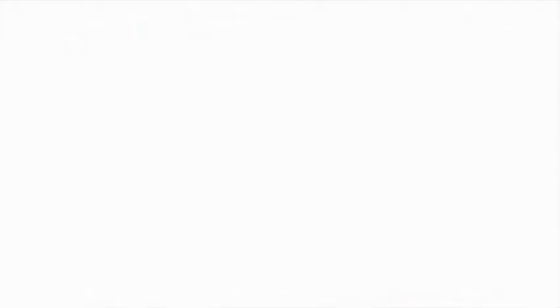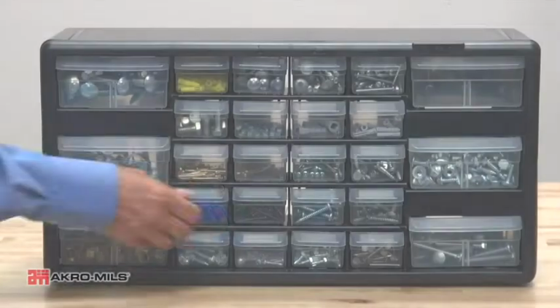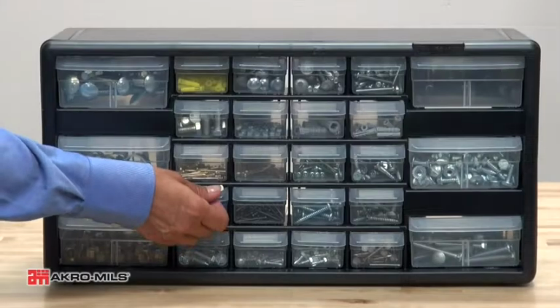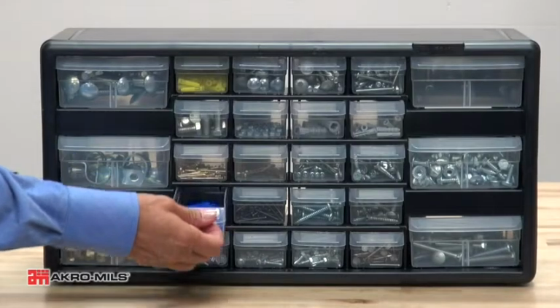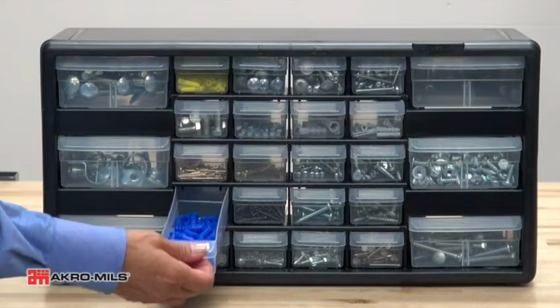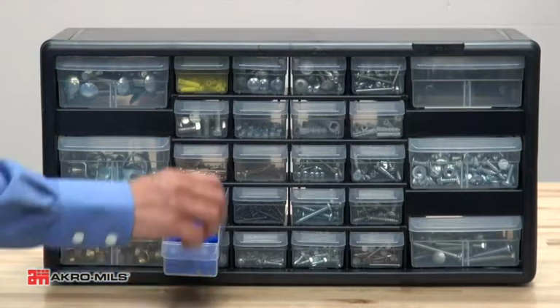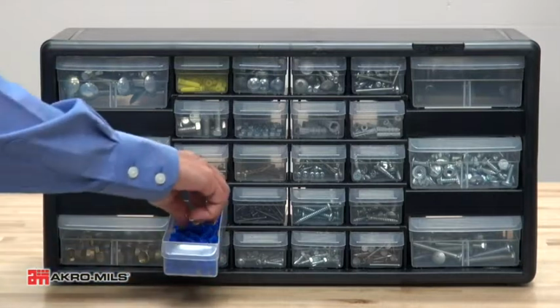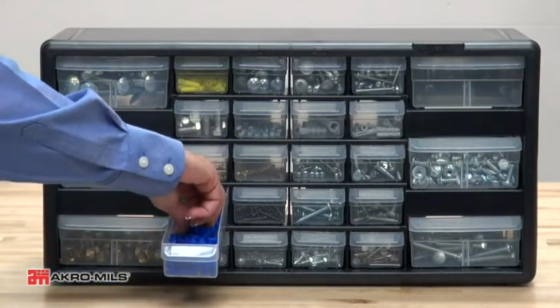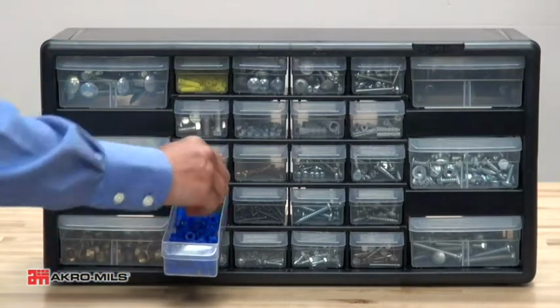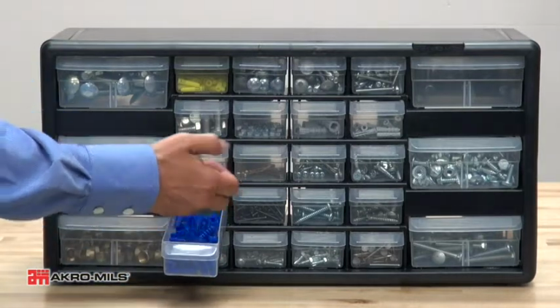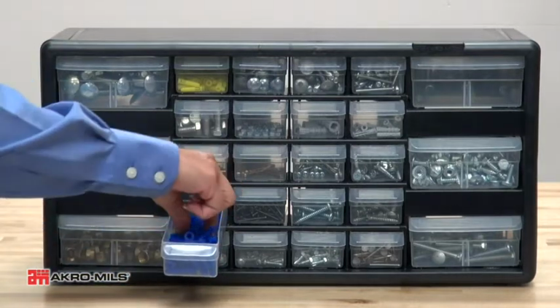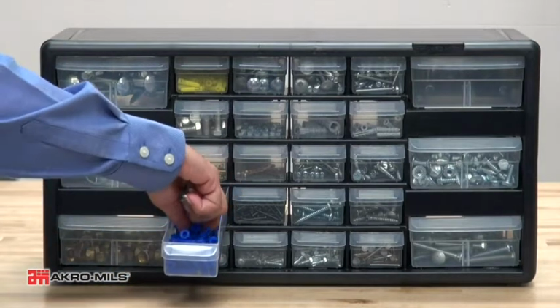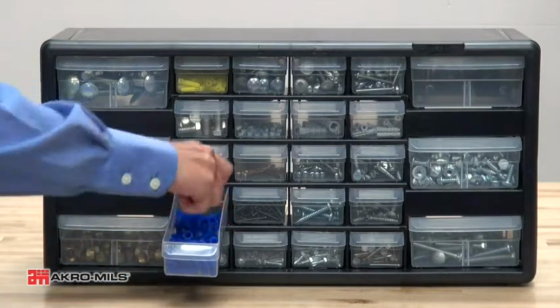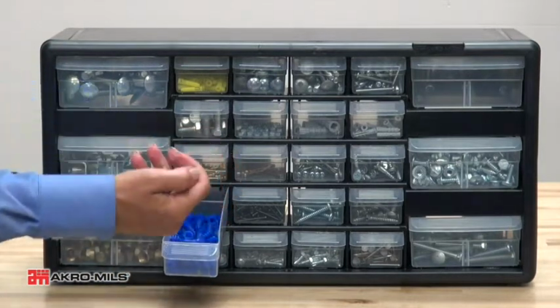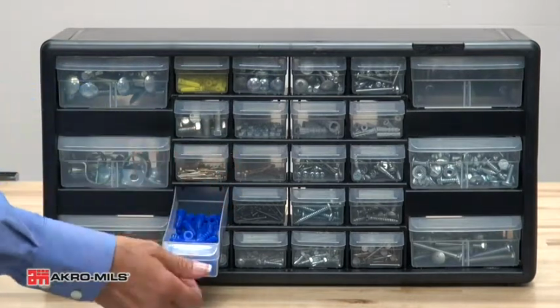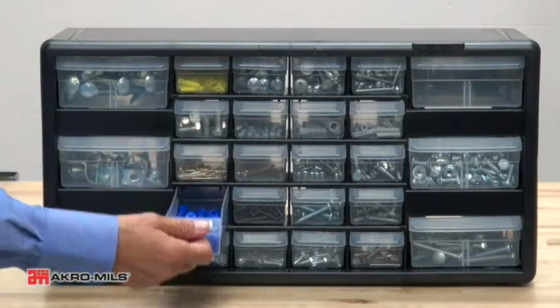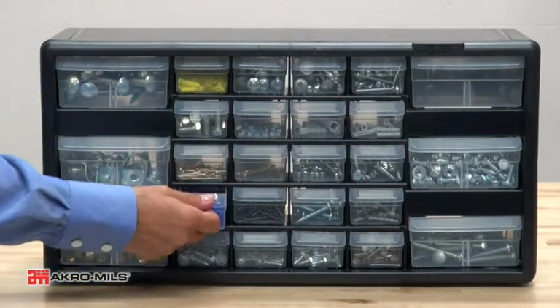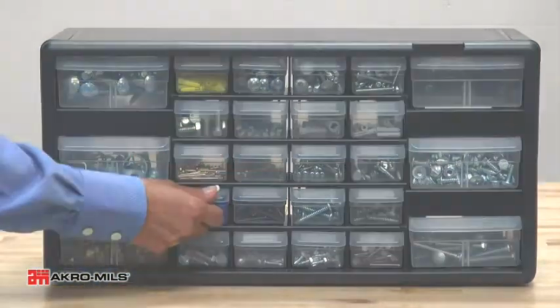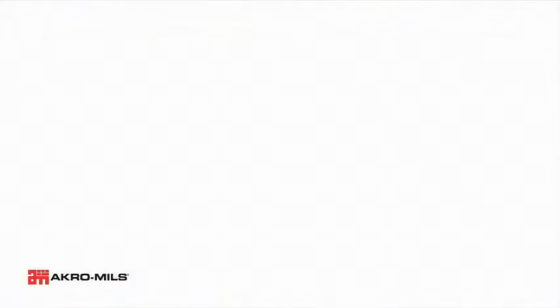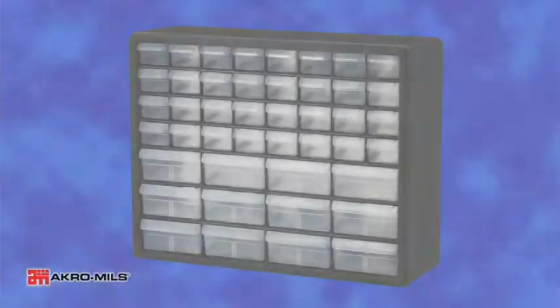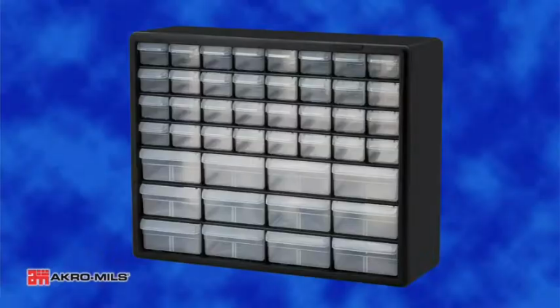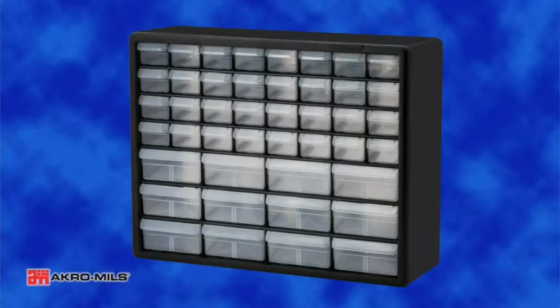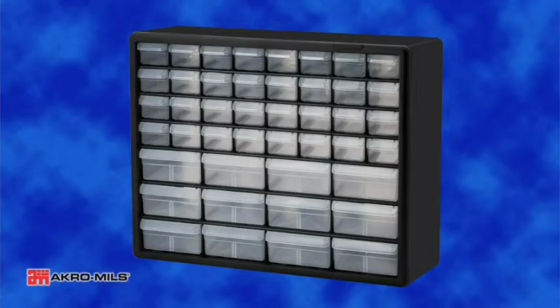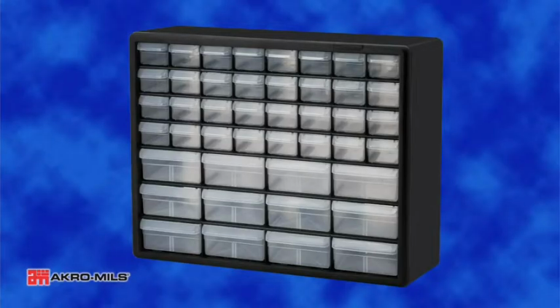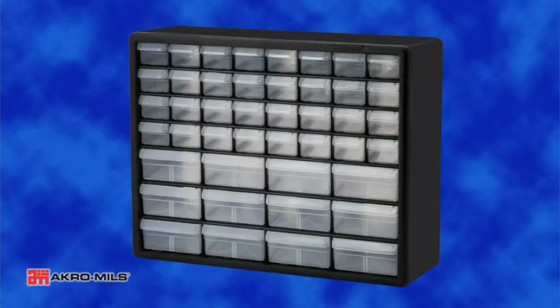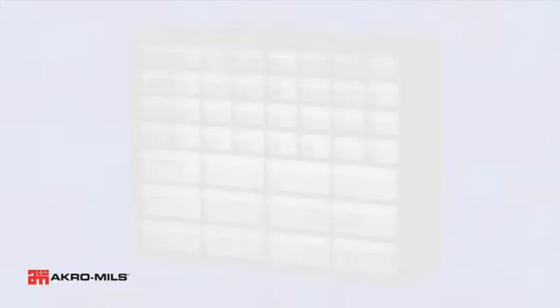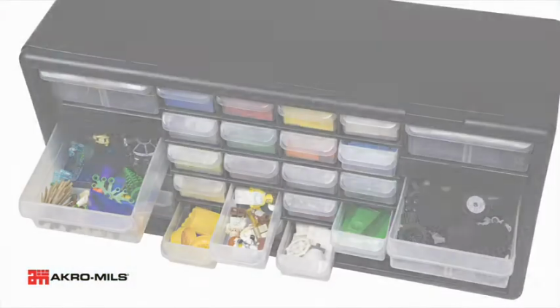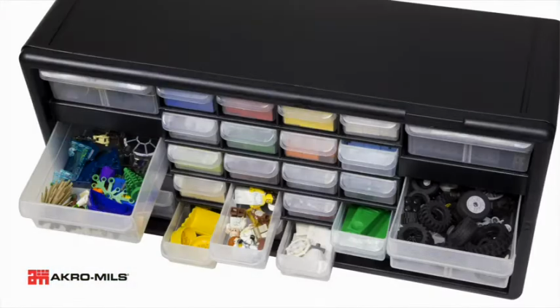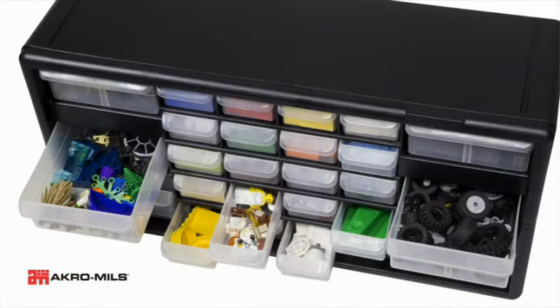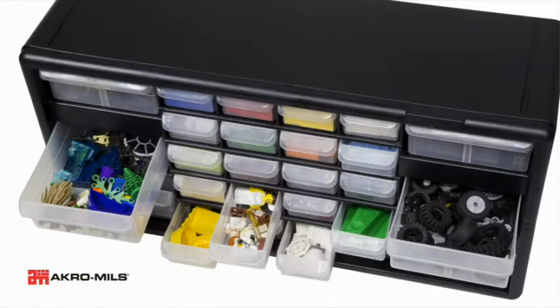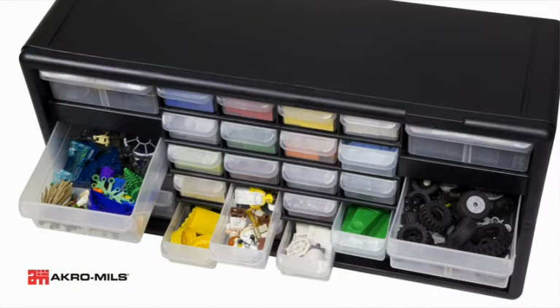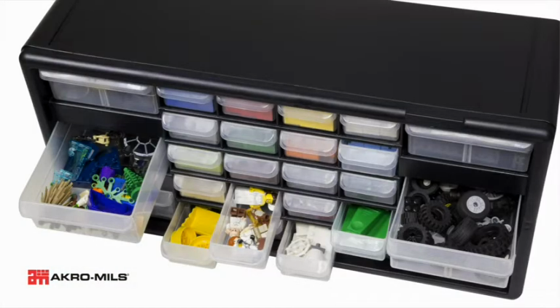Organize and protect your hardware, office, and craft supplies with AcroMill's plastic storage cabinets. Available in five models, these cabinets are made of rugged, high-impact plastic.